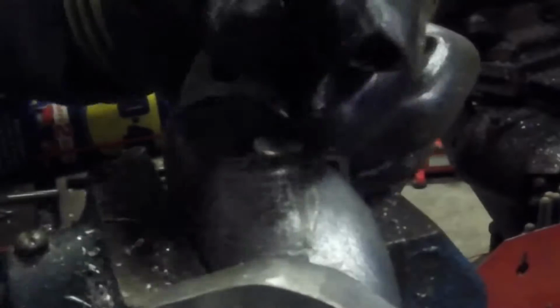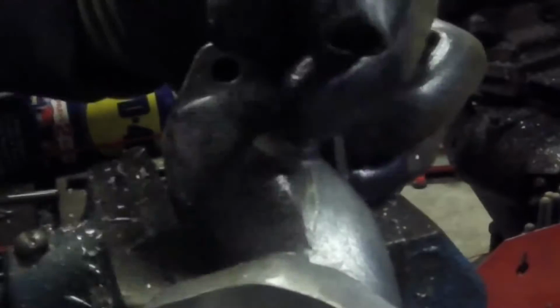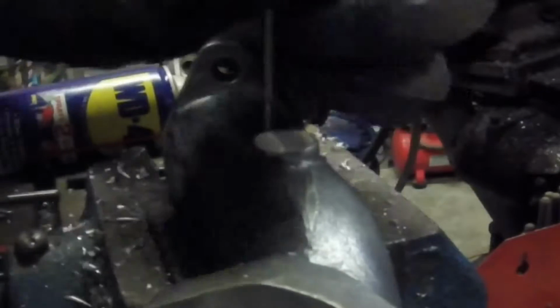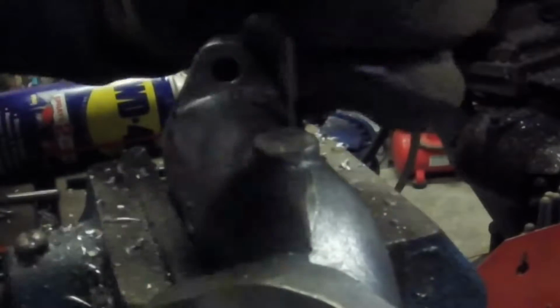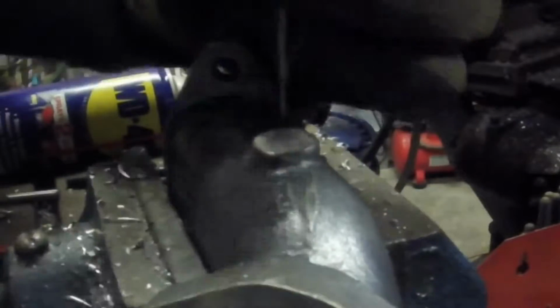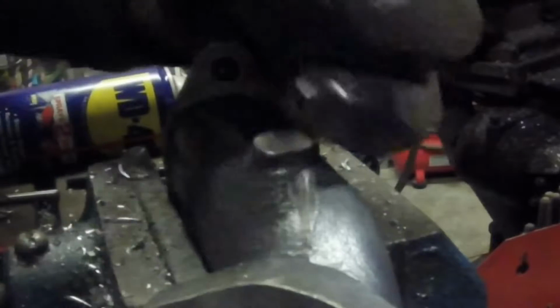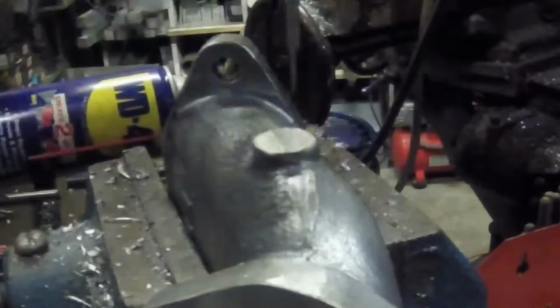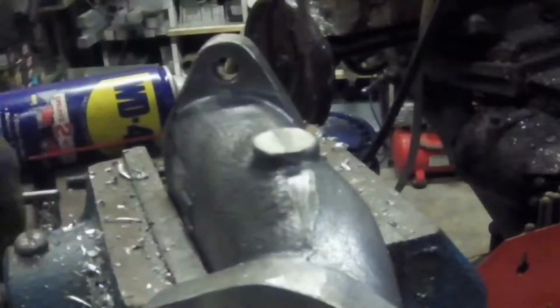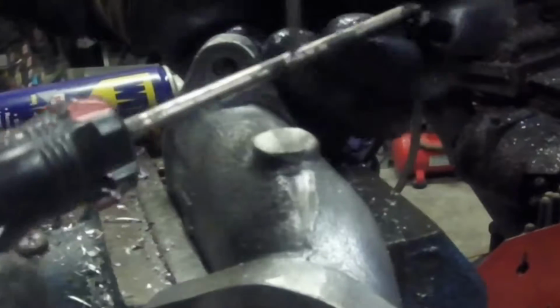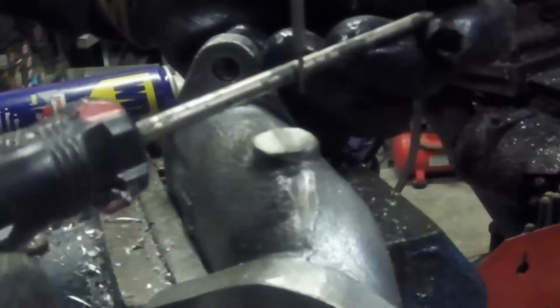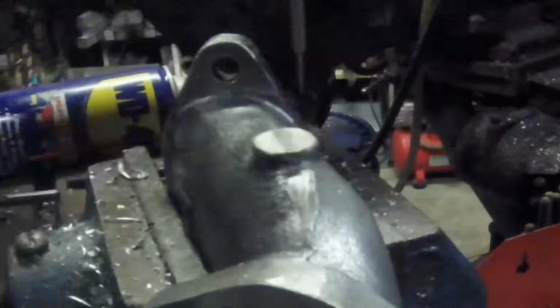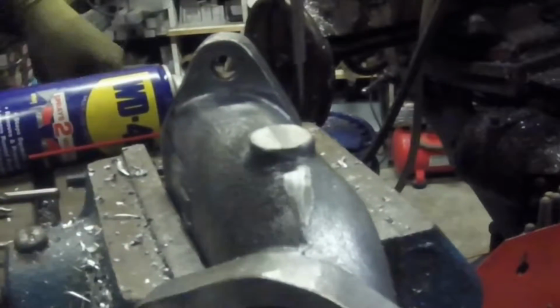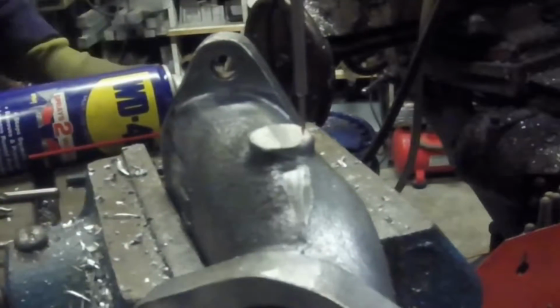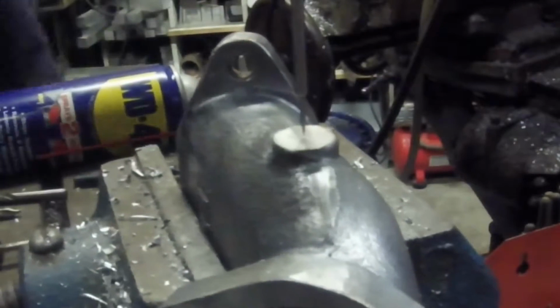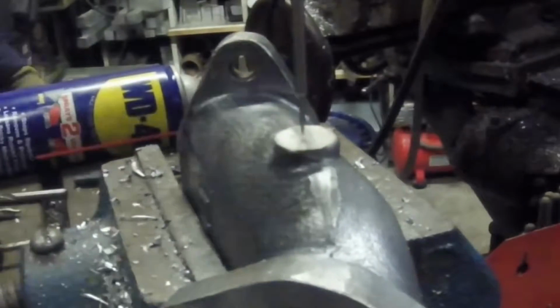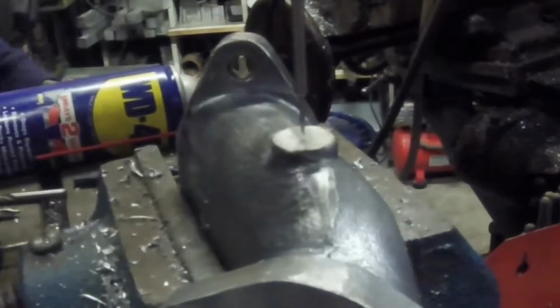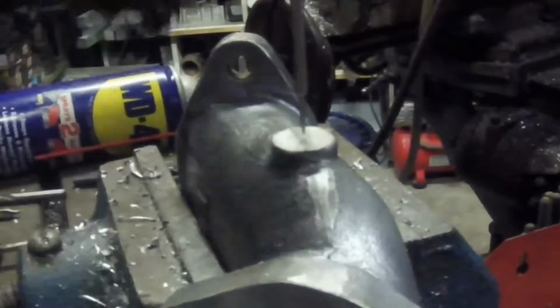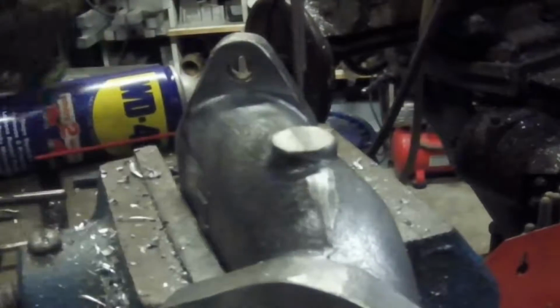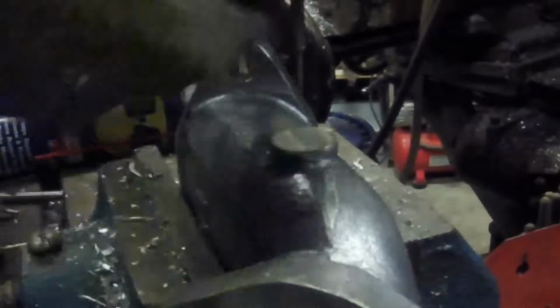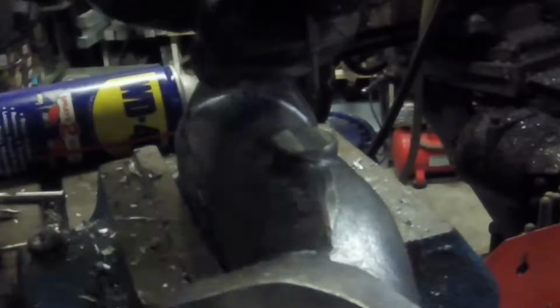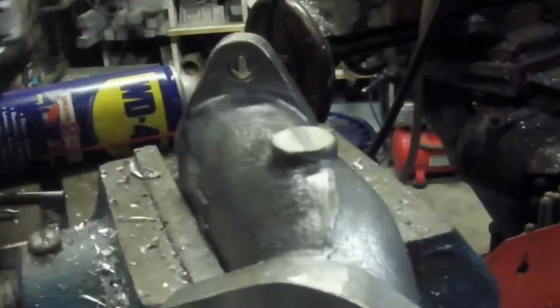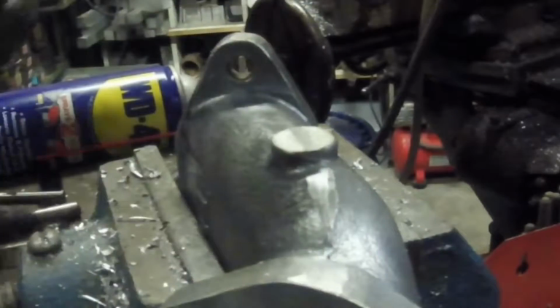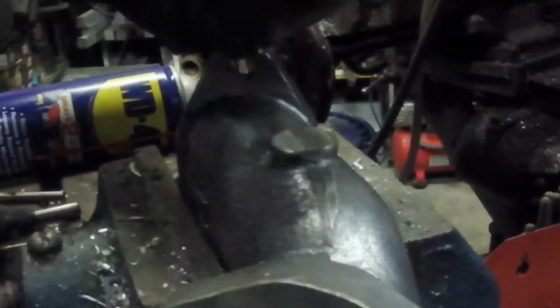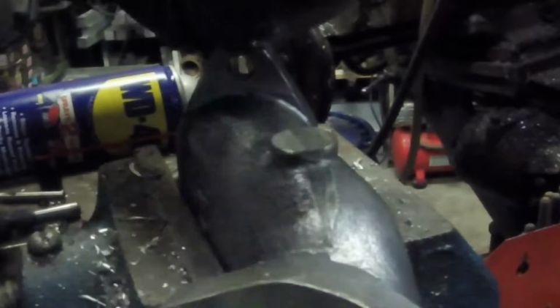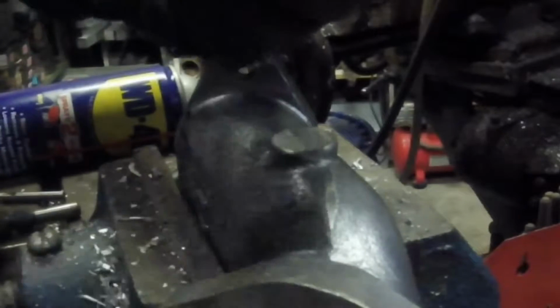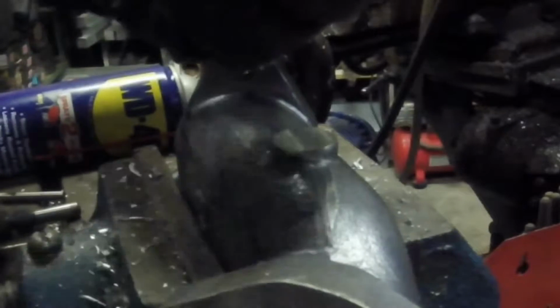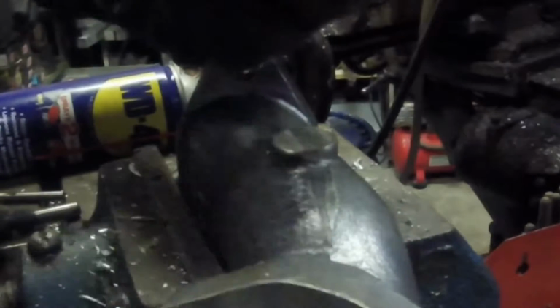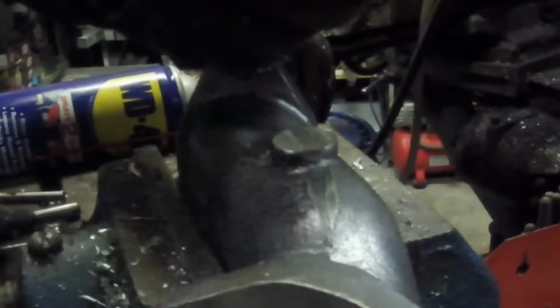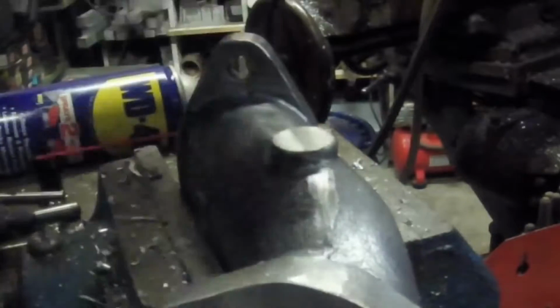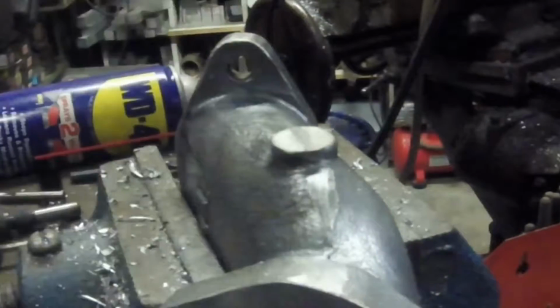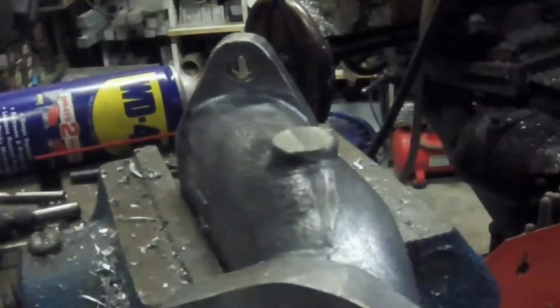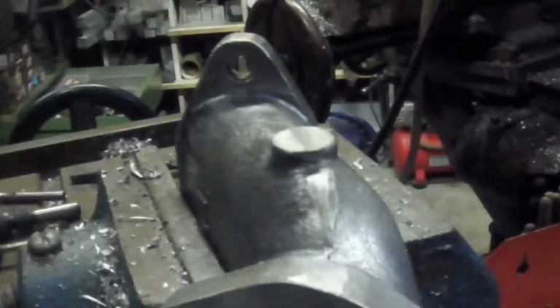Use the wibbler to get the hole lined up straight right where I want it, then switch over to a pre-drill.